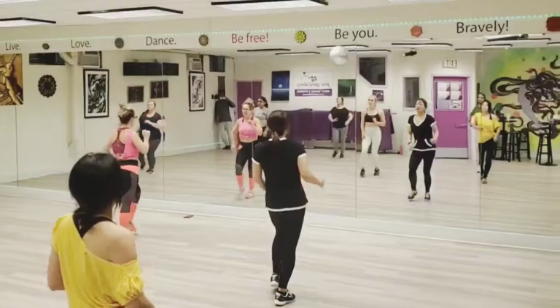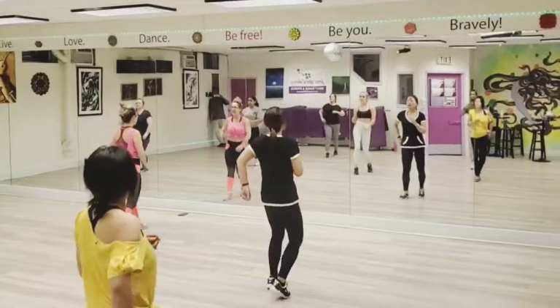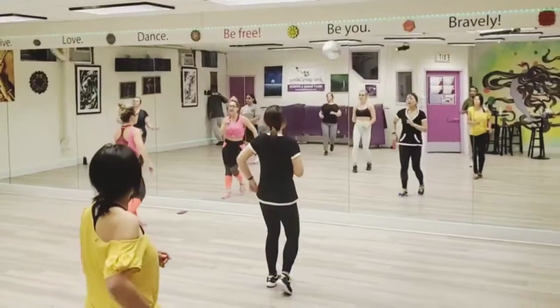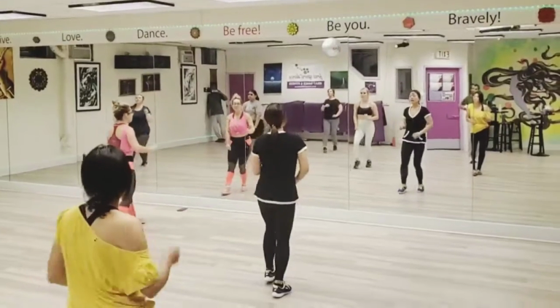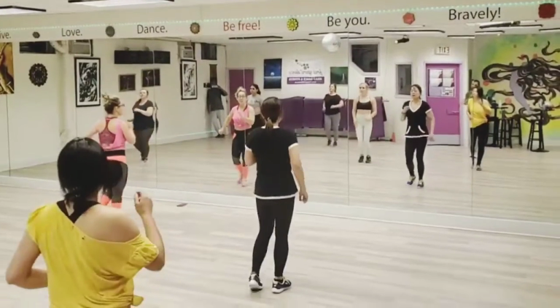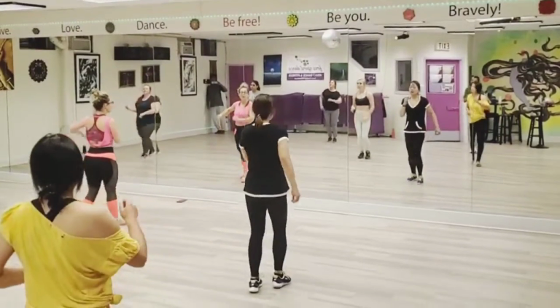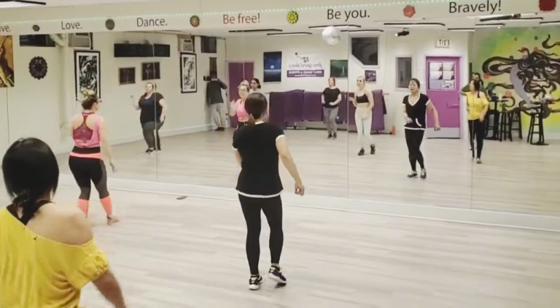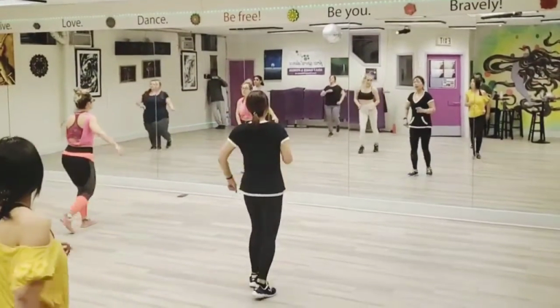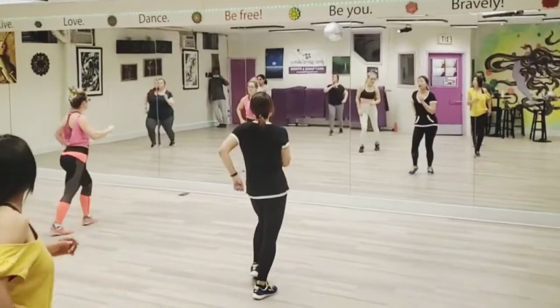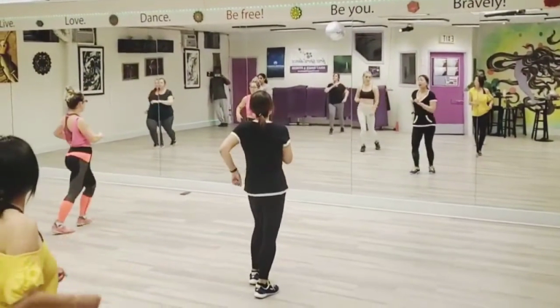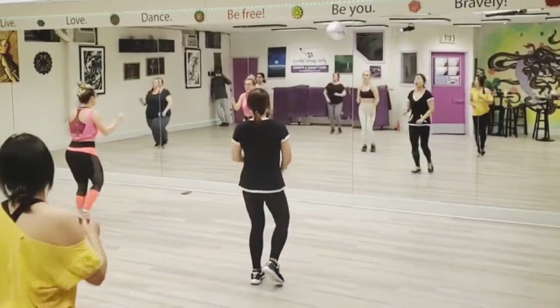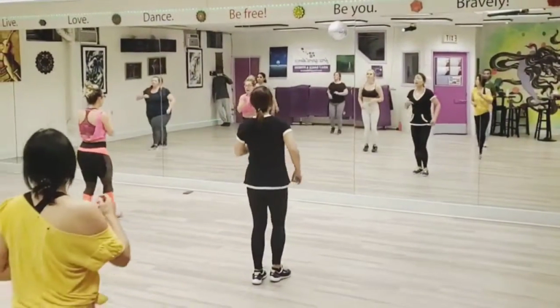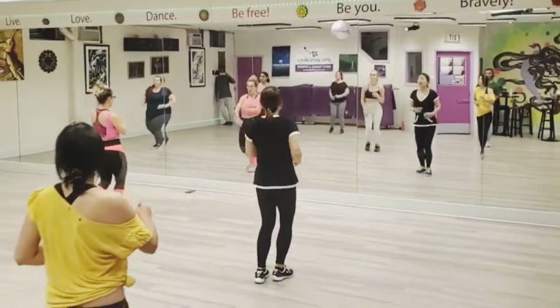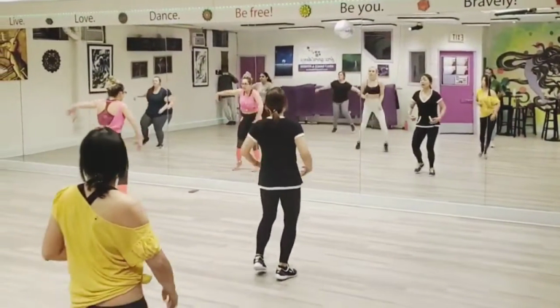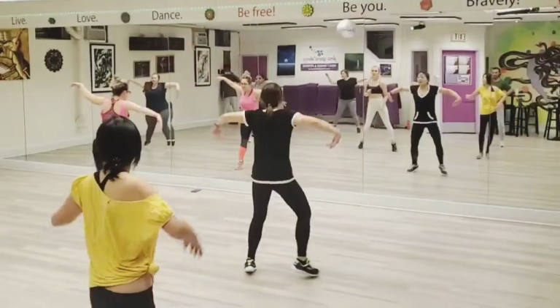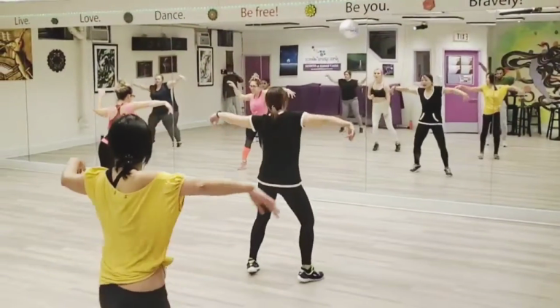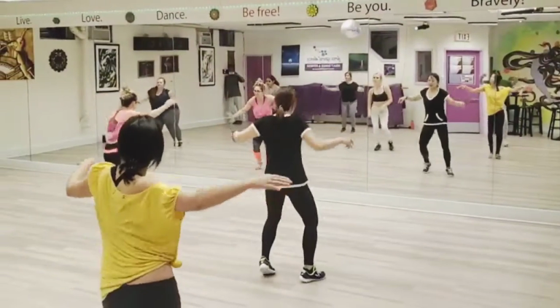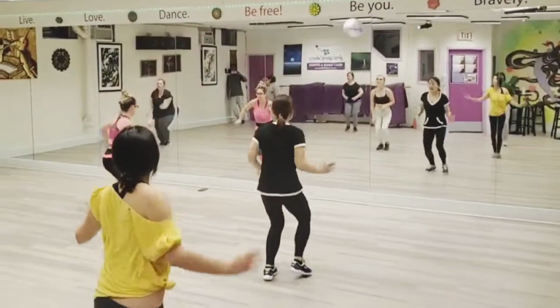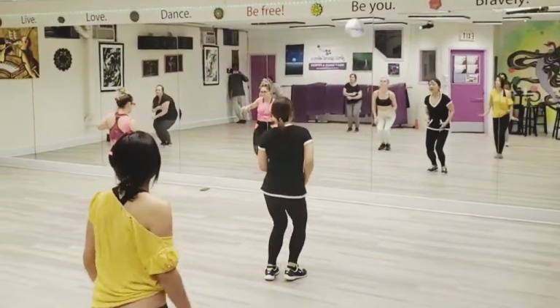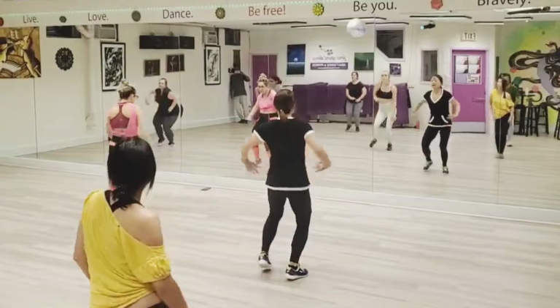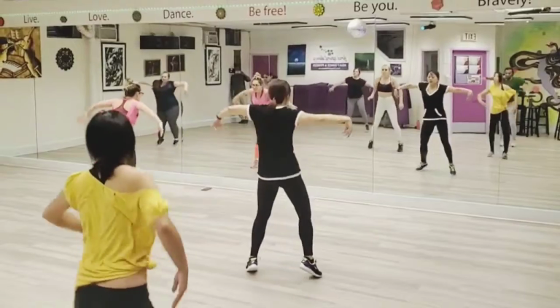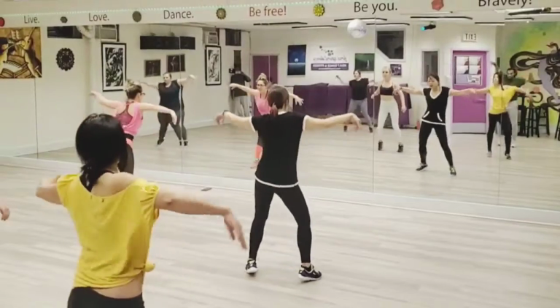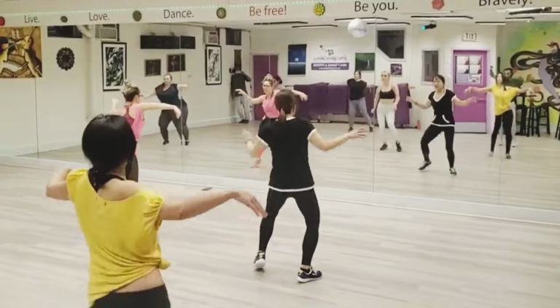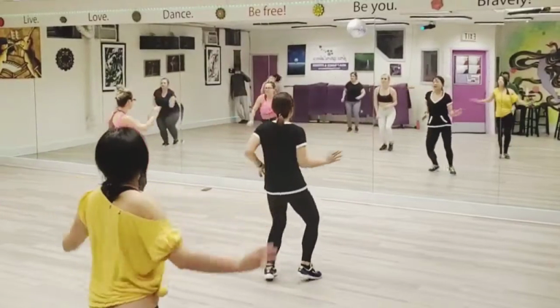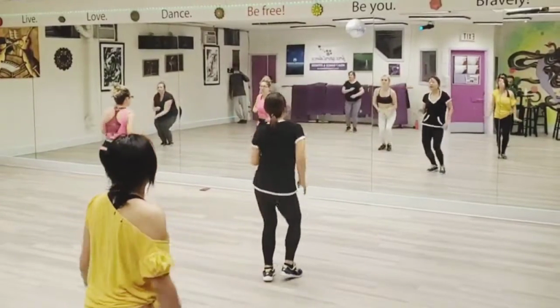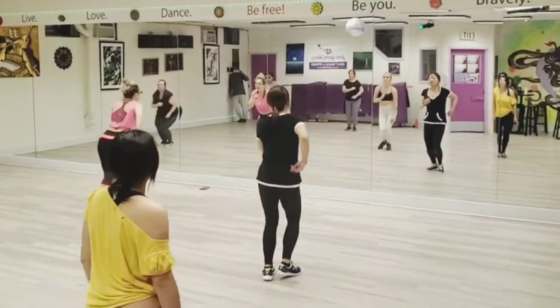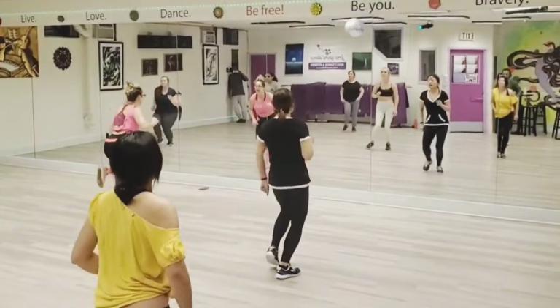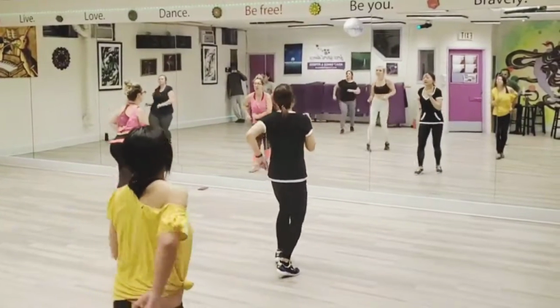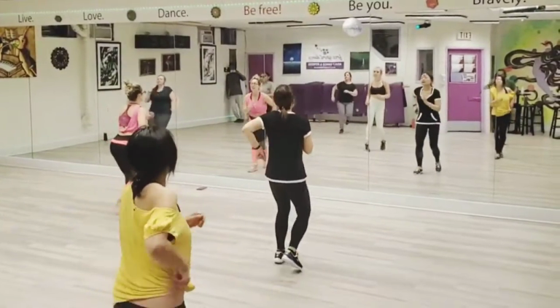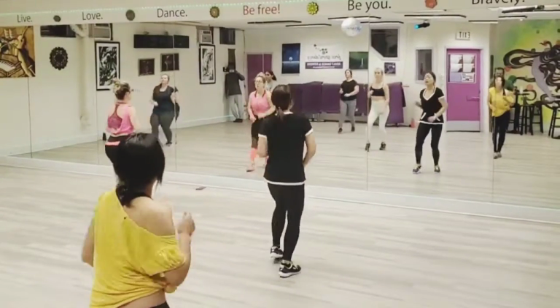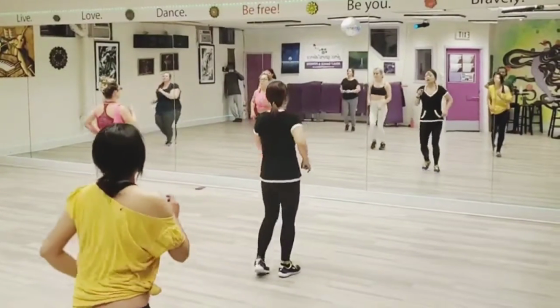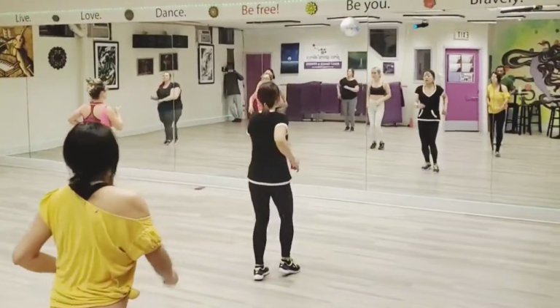Out of time. Hey, give it a seat. Let's go. Now, one, two, three.